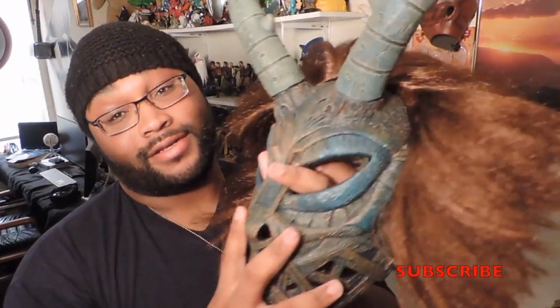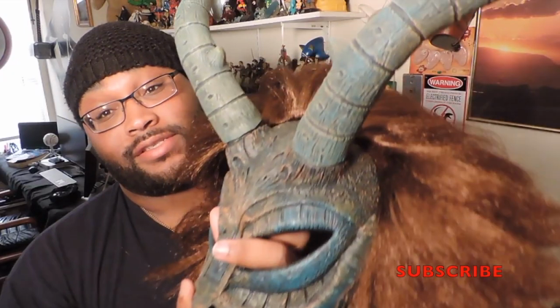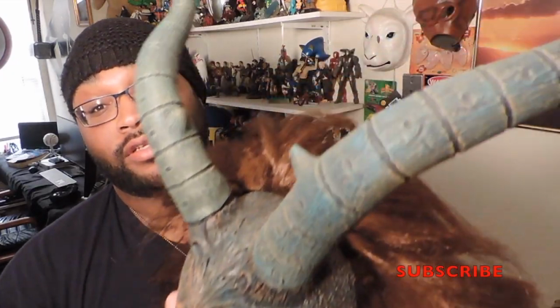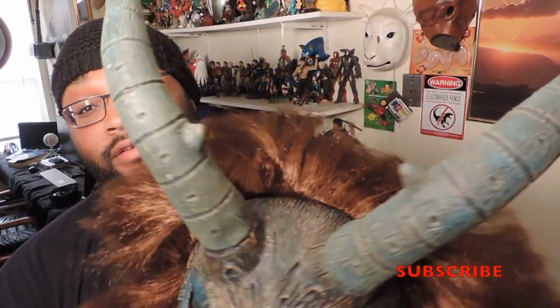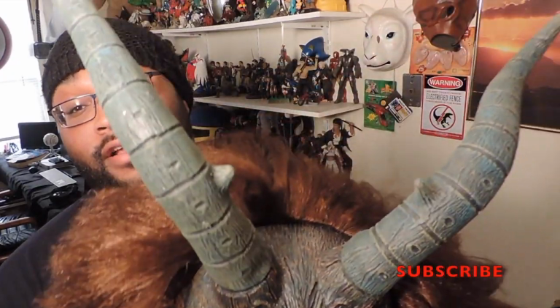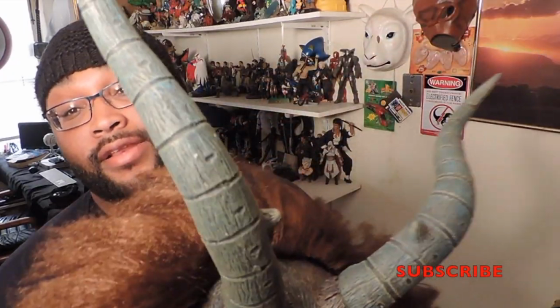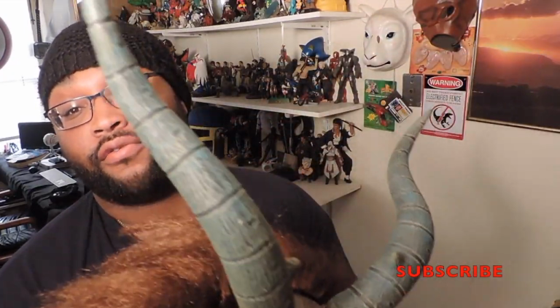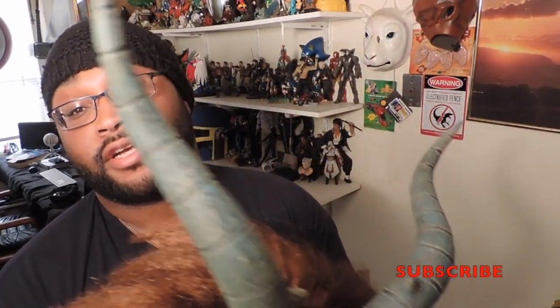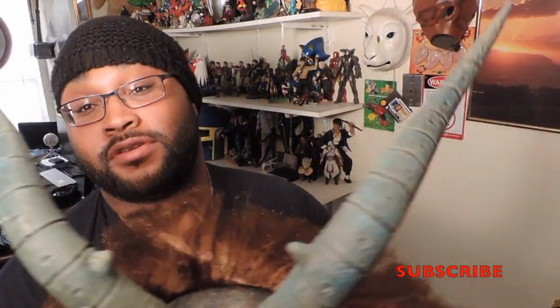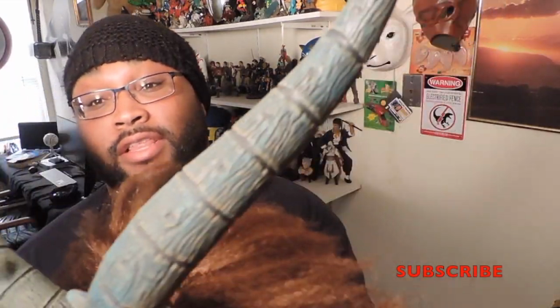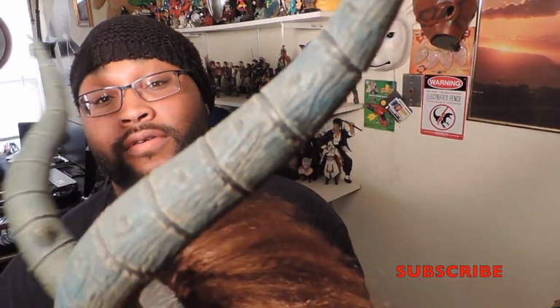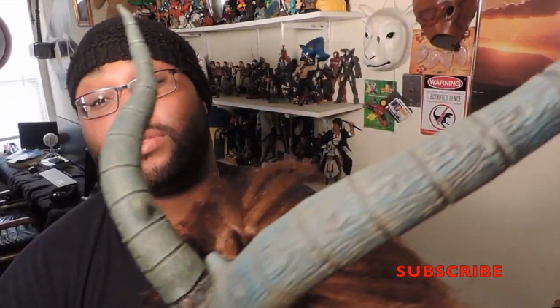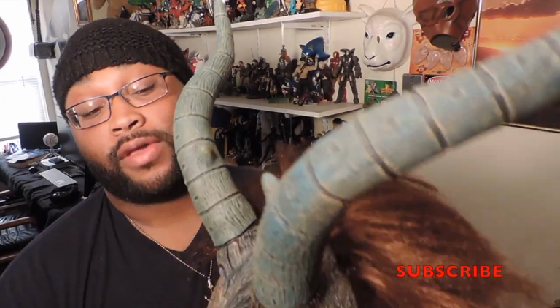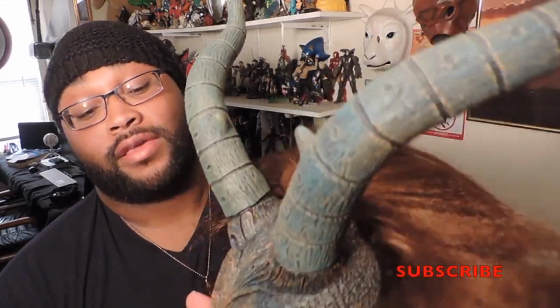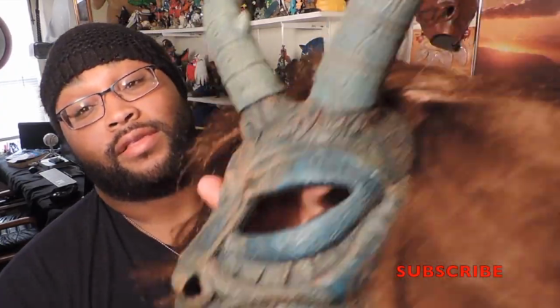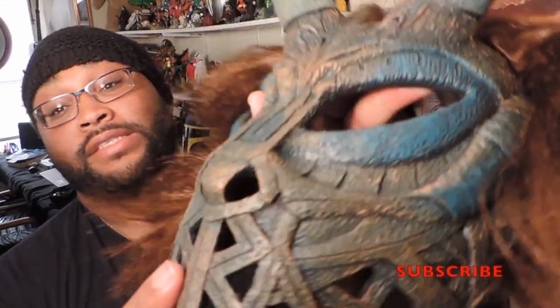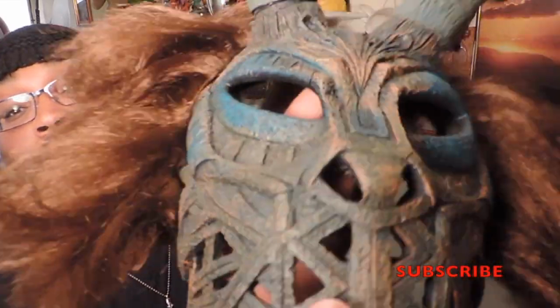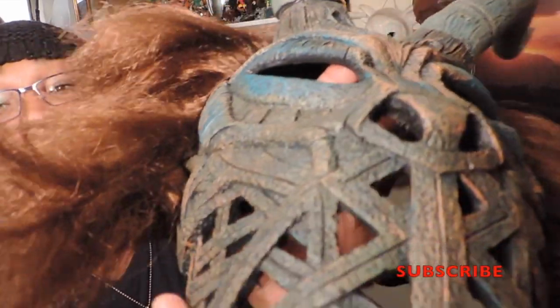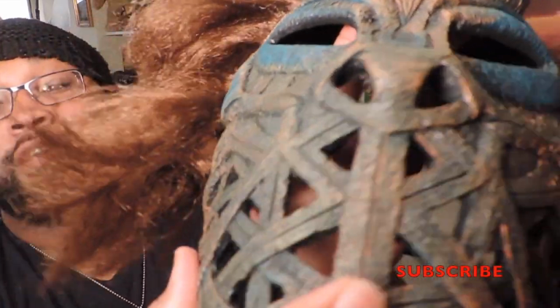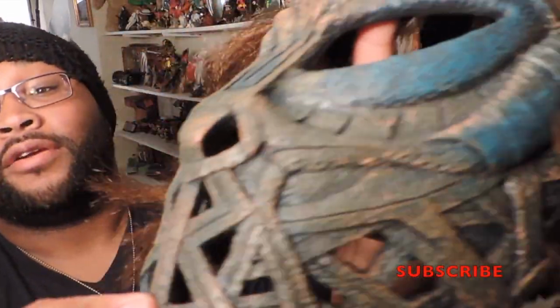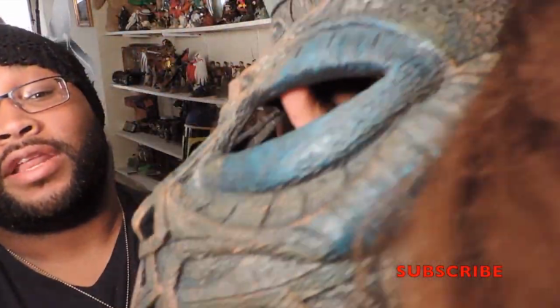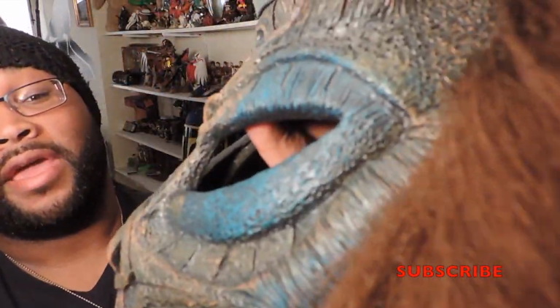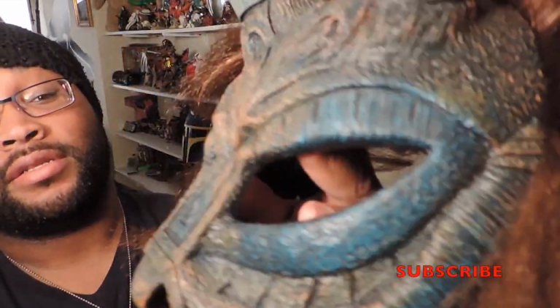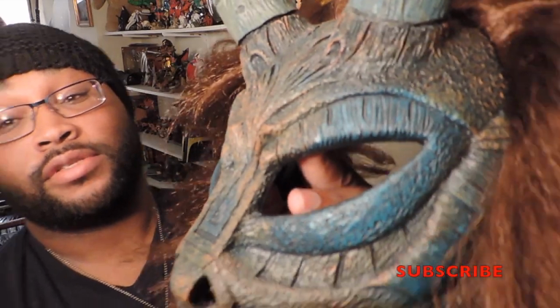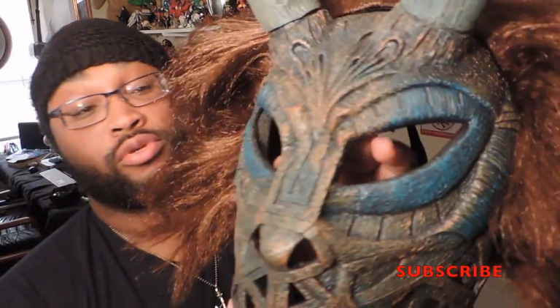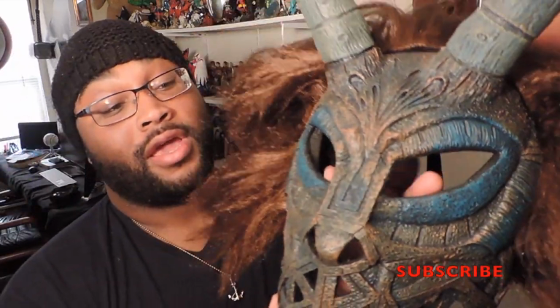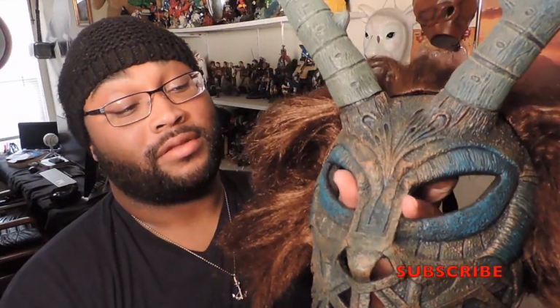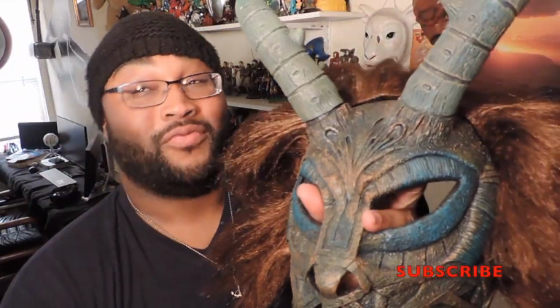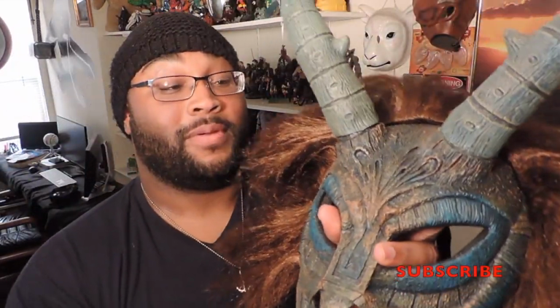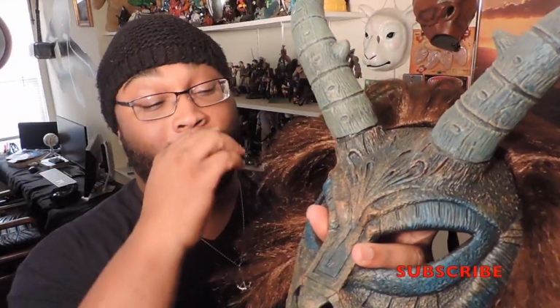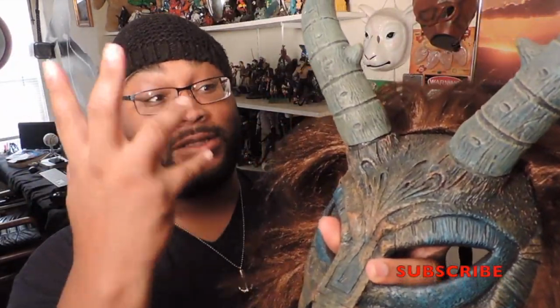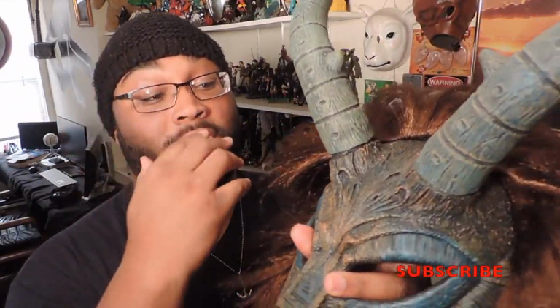And this is what it looks like. I think they did a great job — got the horns the right way, the mask, the coloring. I don't know how they do it. And the mask was affordable. It wasn't expensive at all.